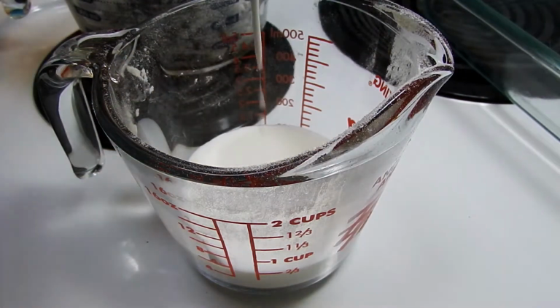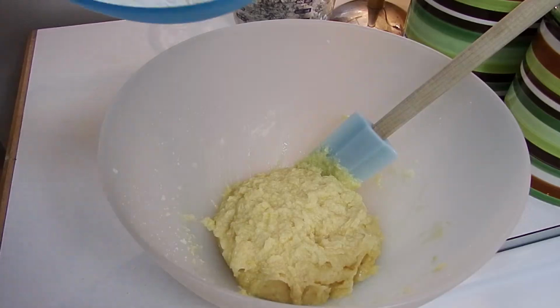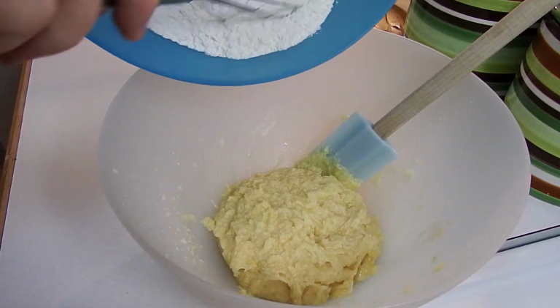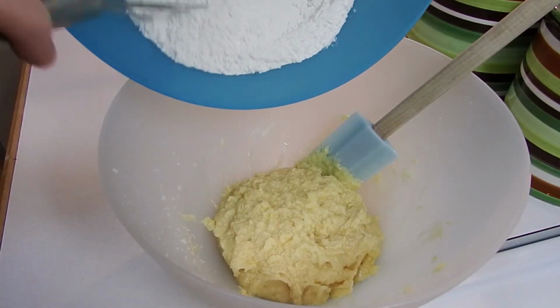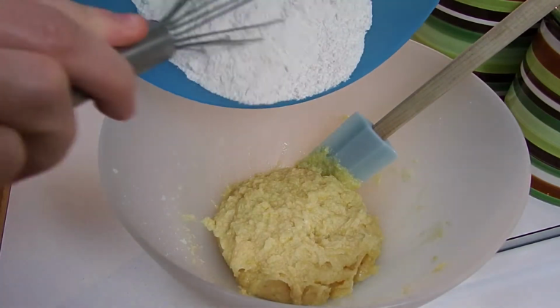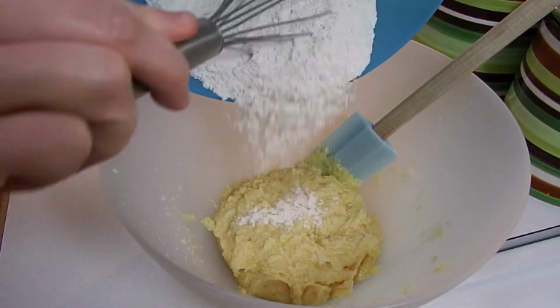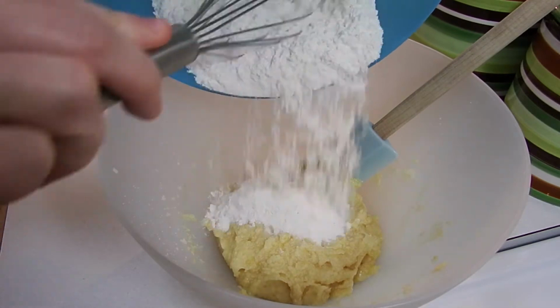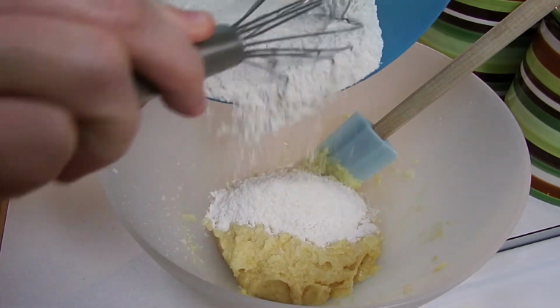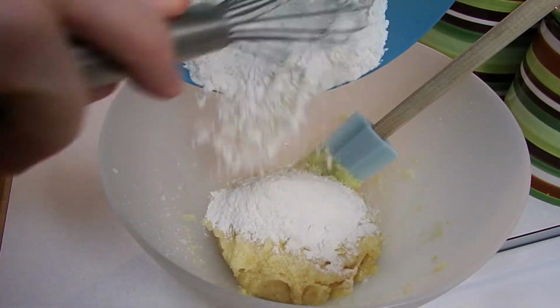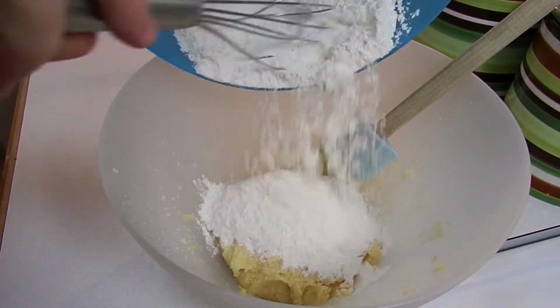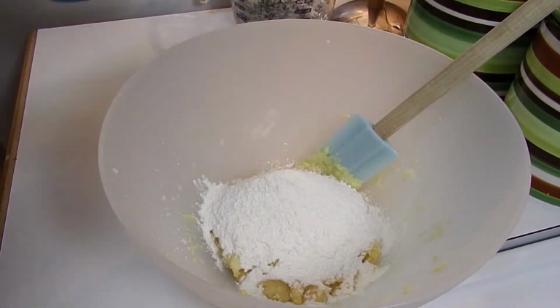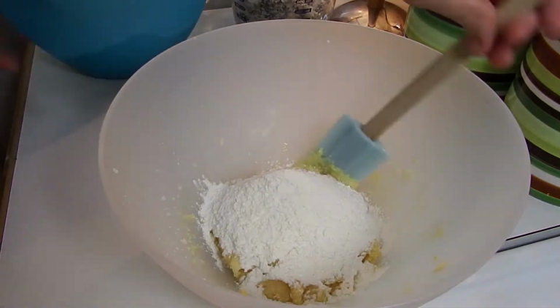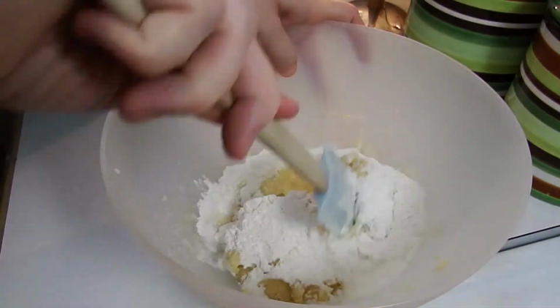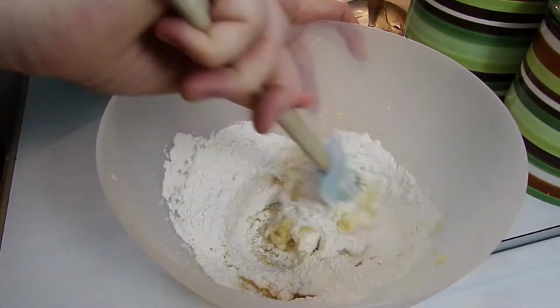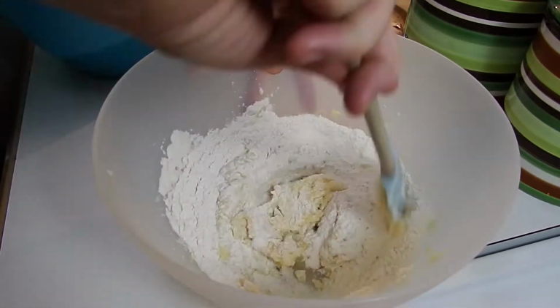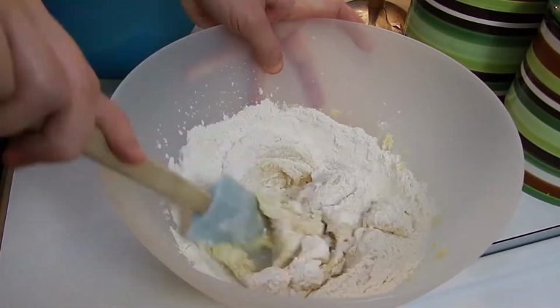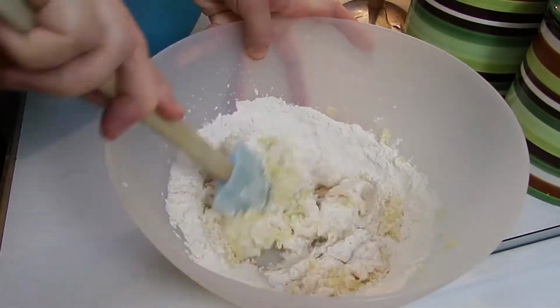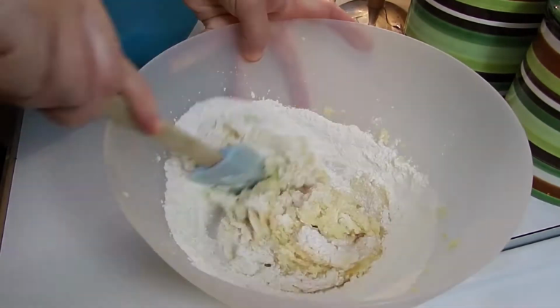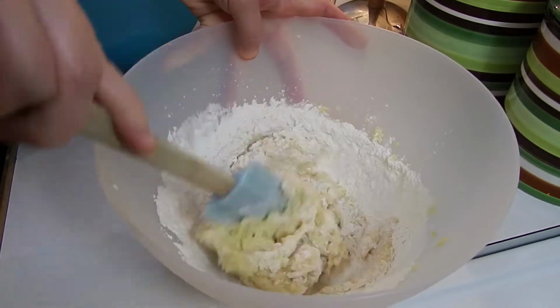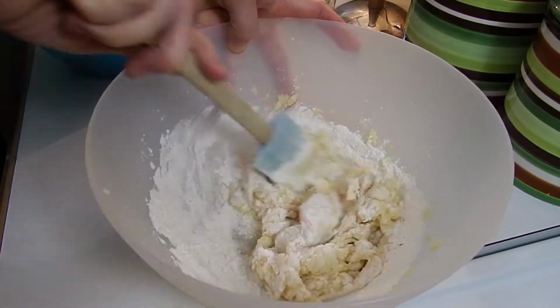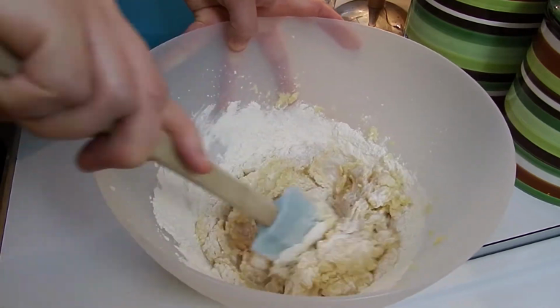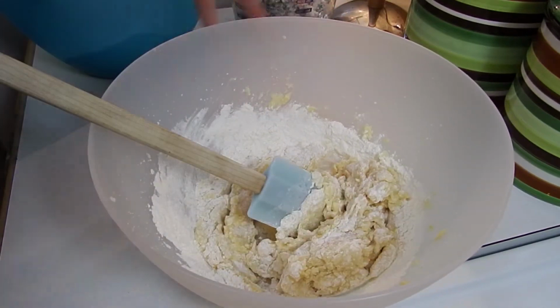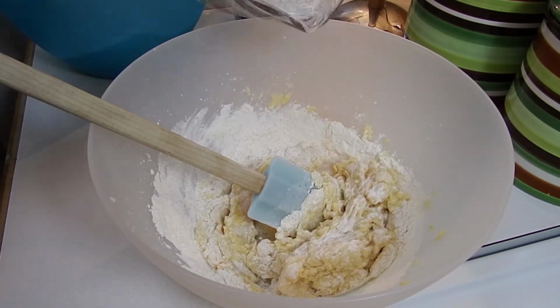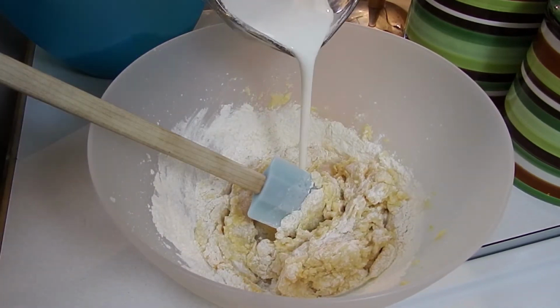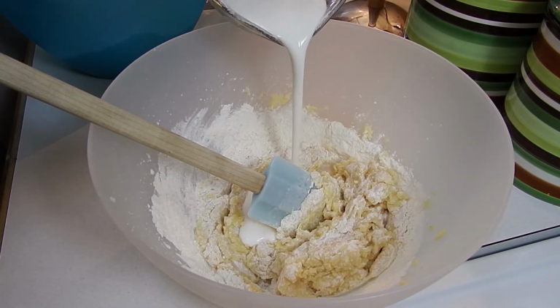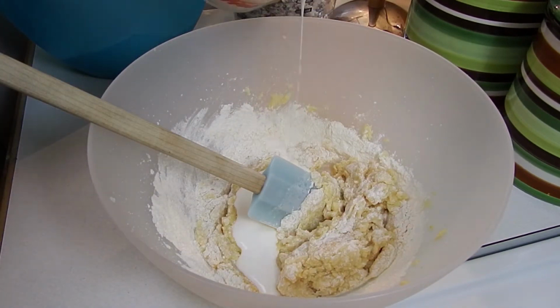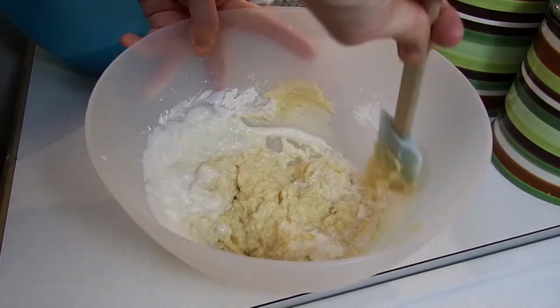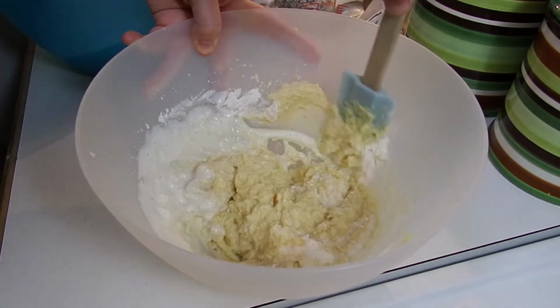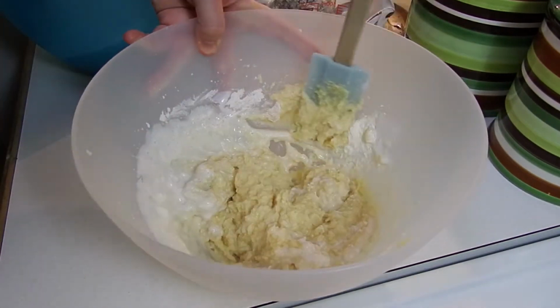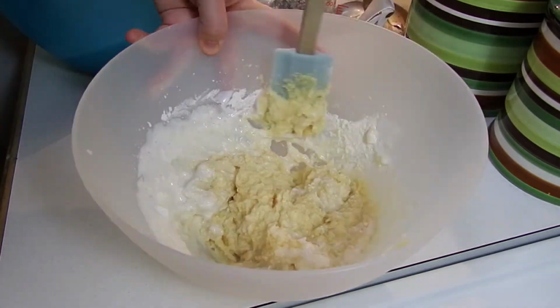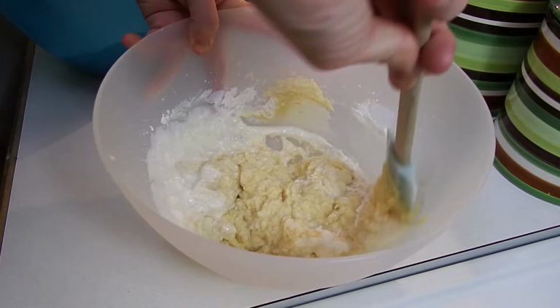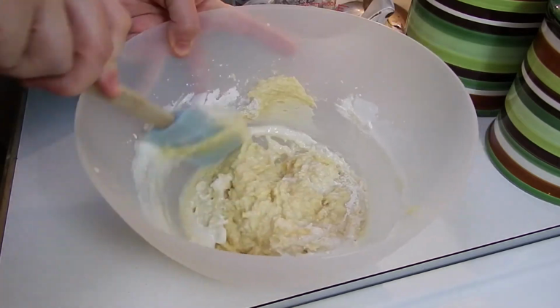Now you're going to add a little of the flour mixture to the batter, and the same with the buttermilk — just a little bit at a time.